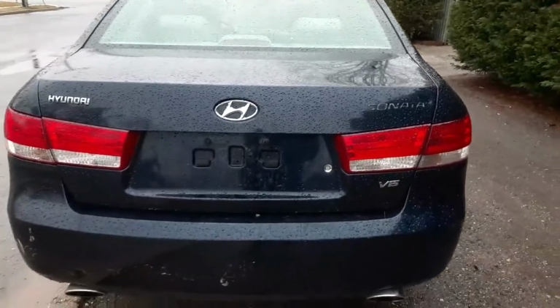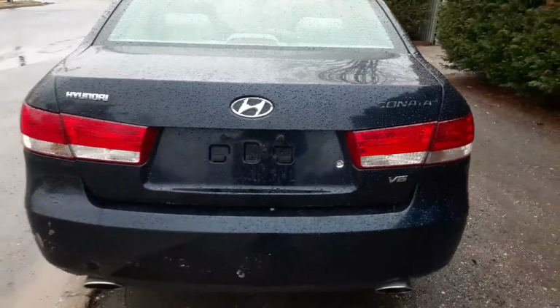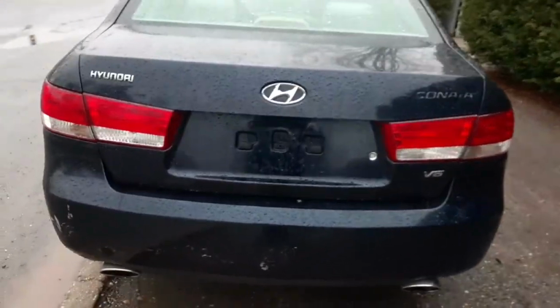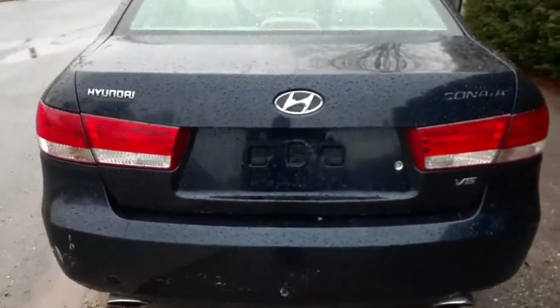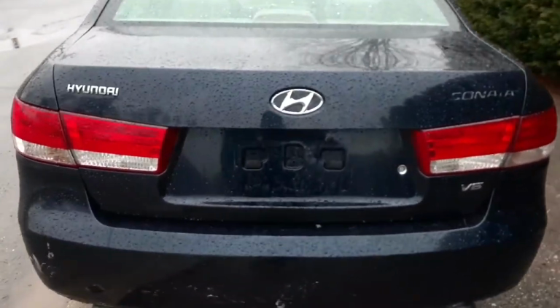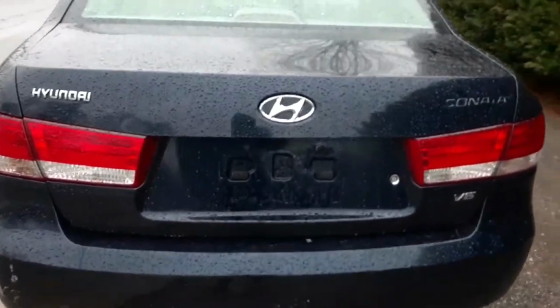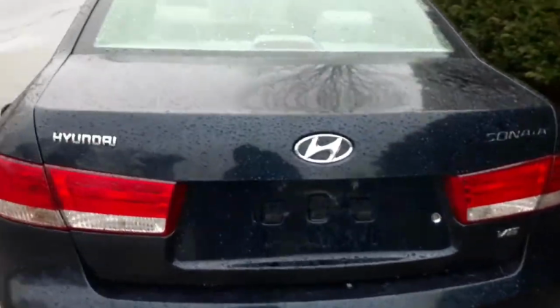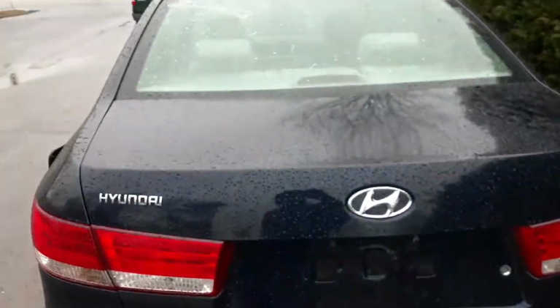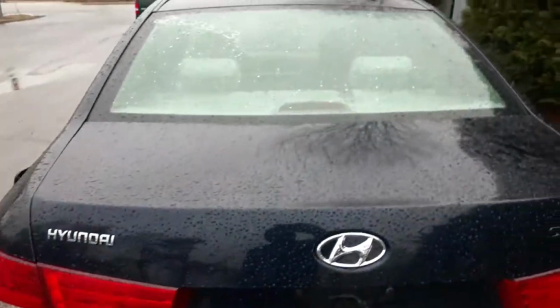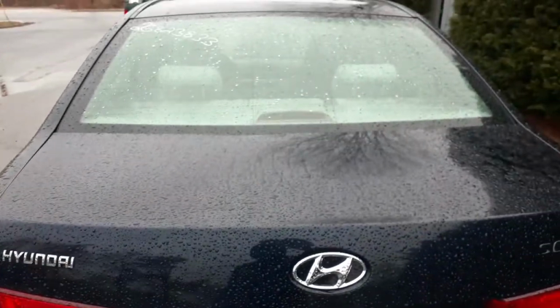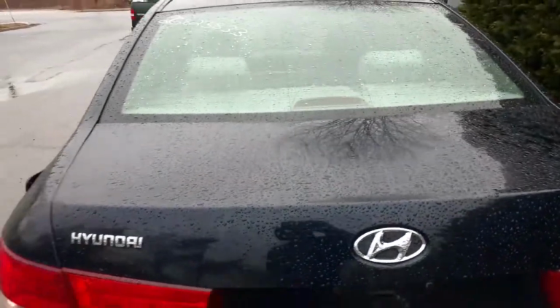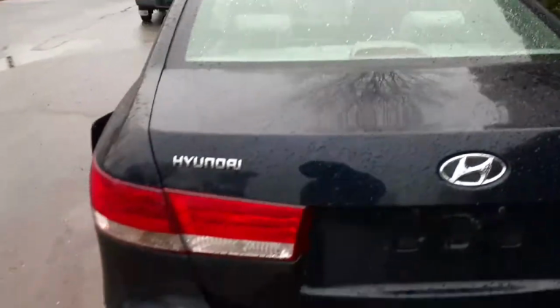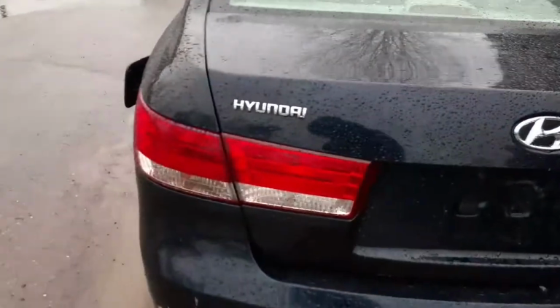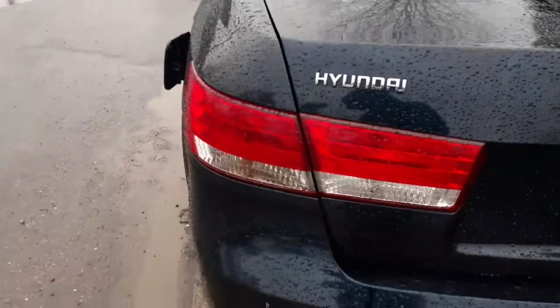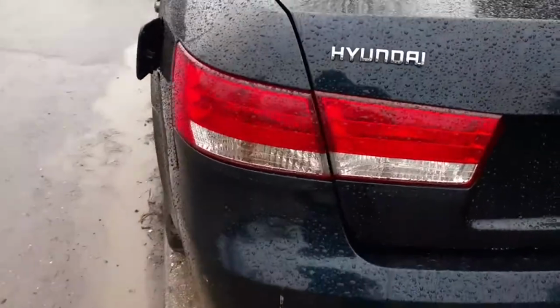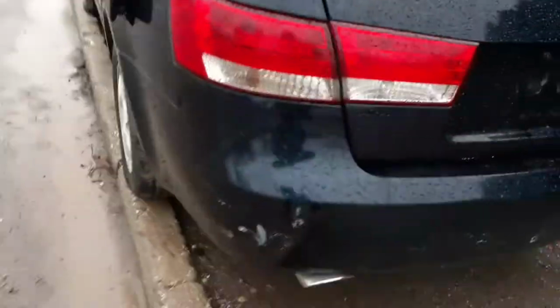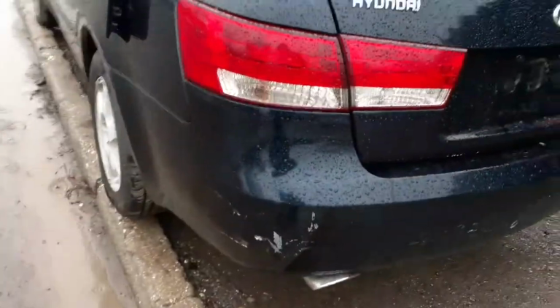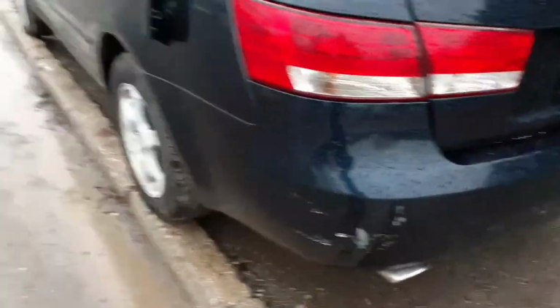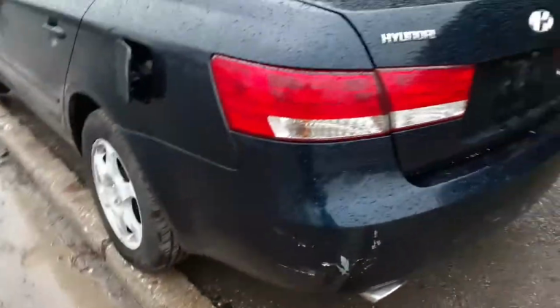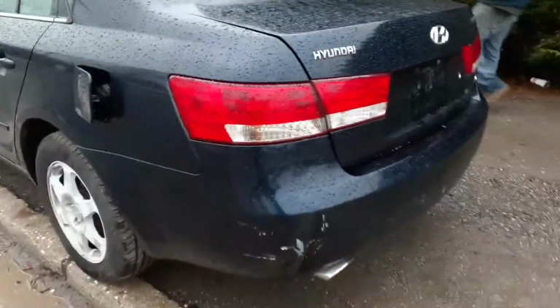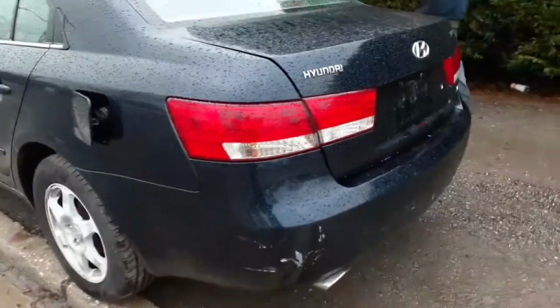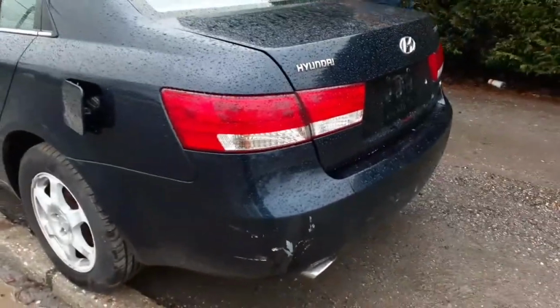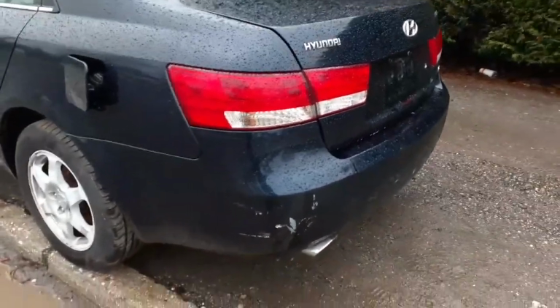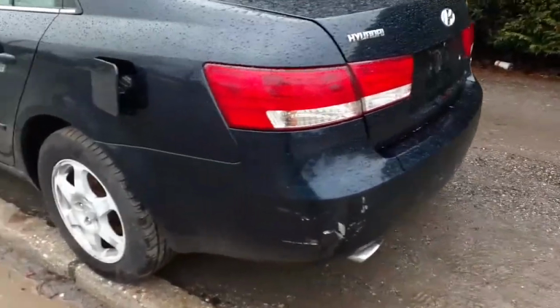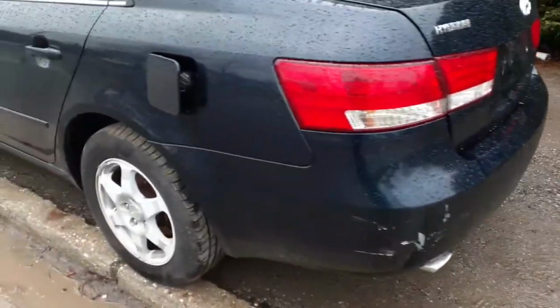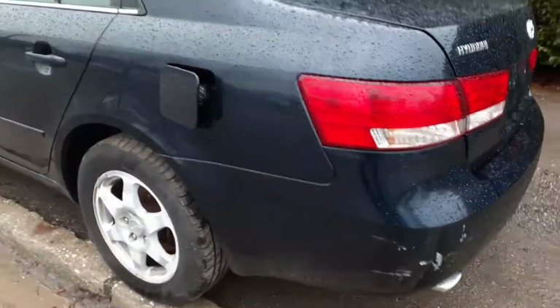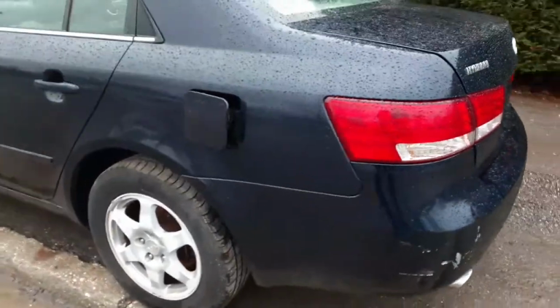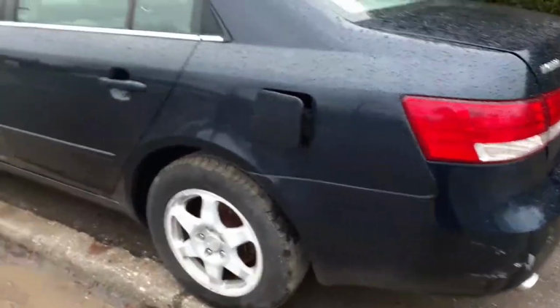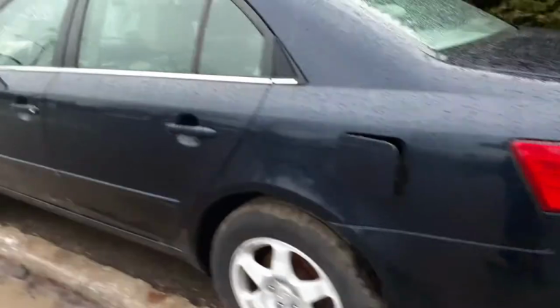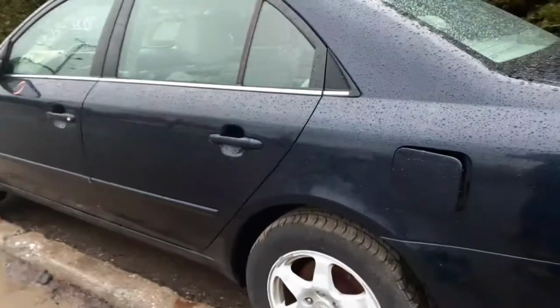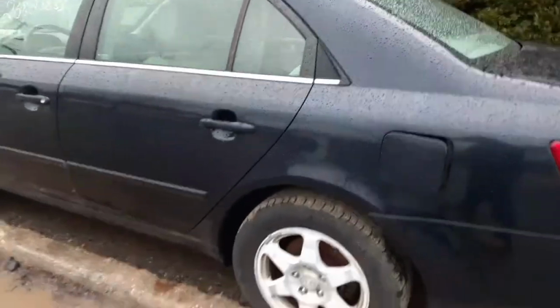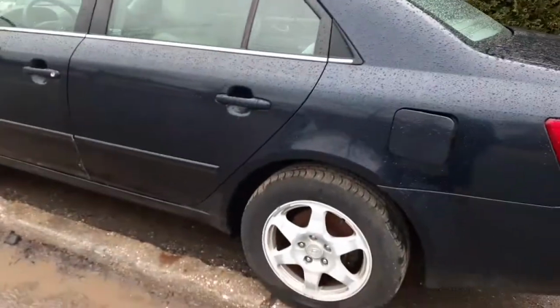Quarter panel no good, right side tail light is no good, rear bumper cover is no good. We have a deck lid with the lights and rear glass.